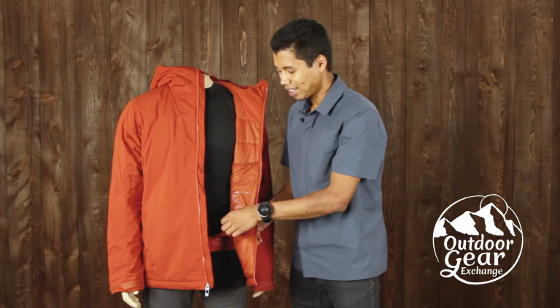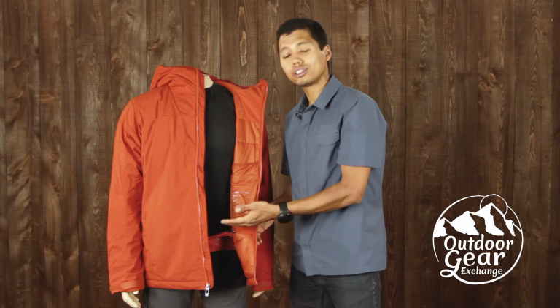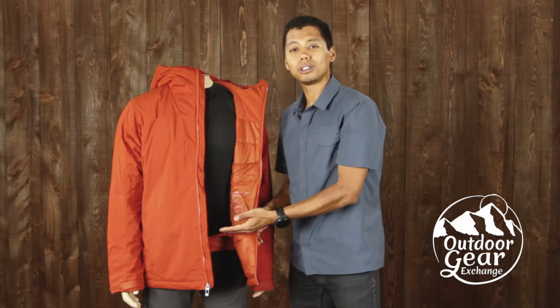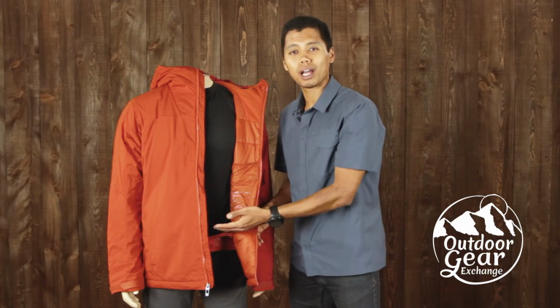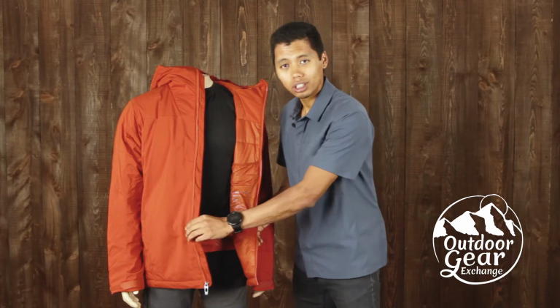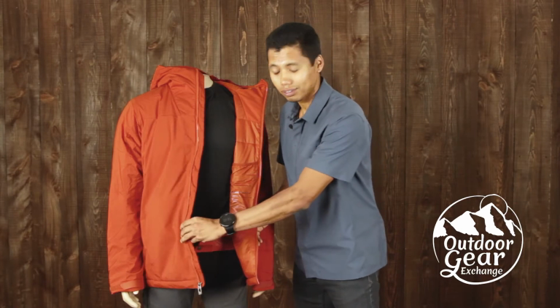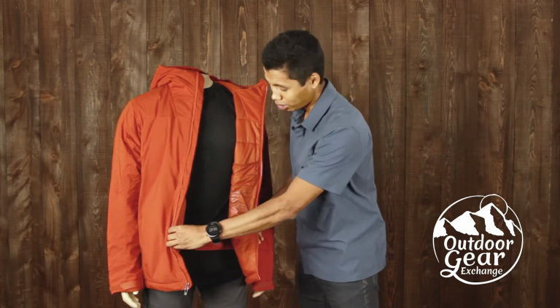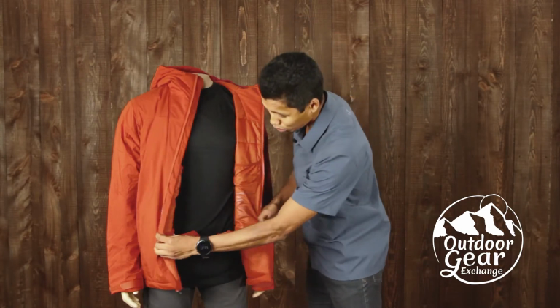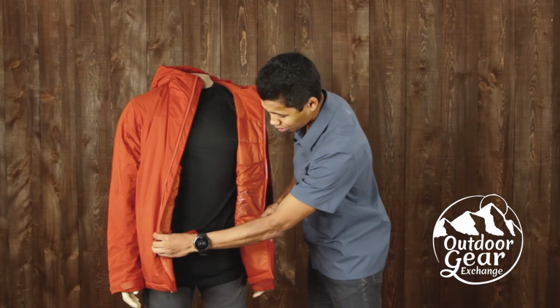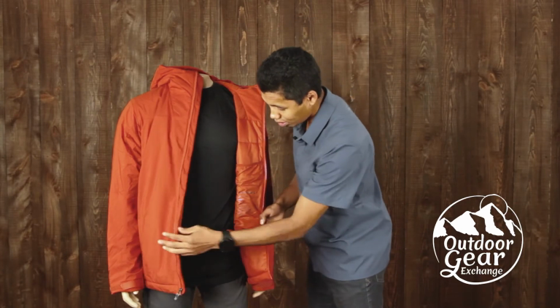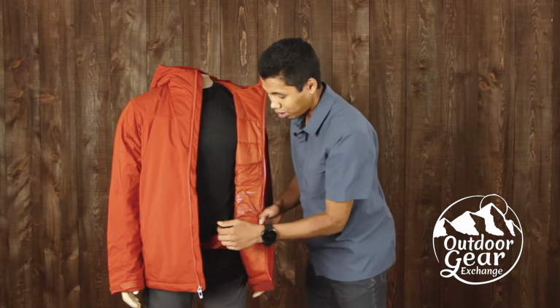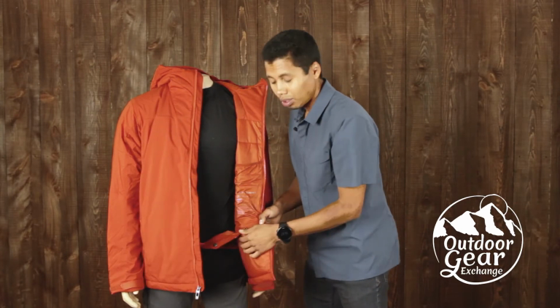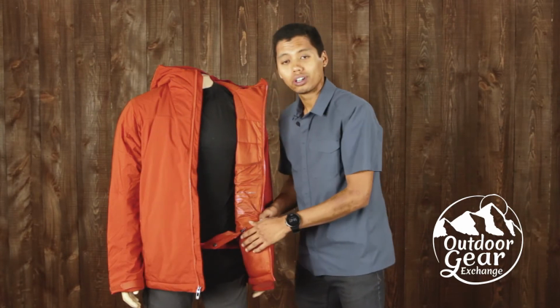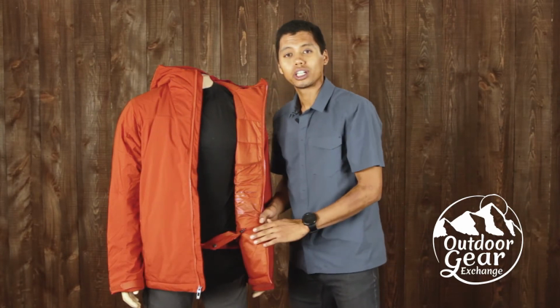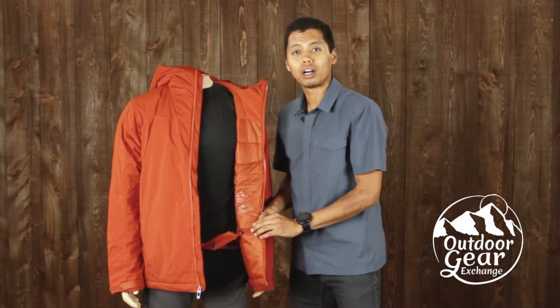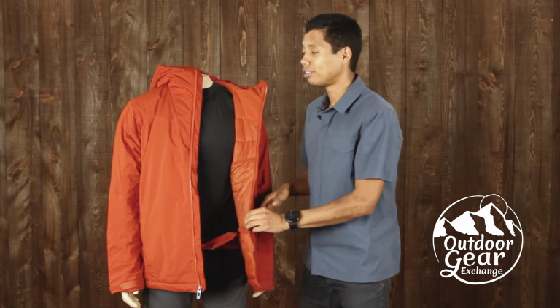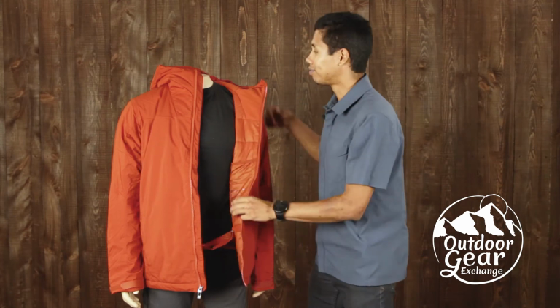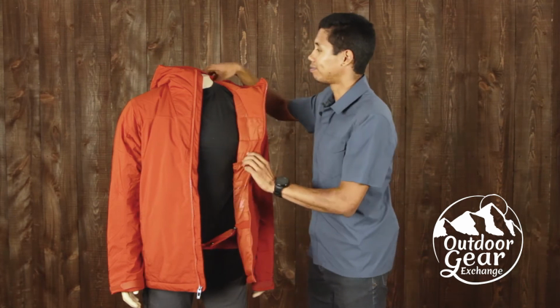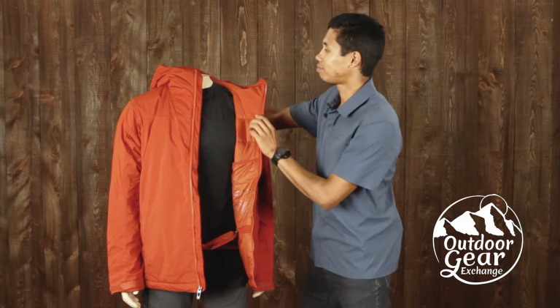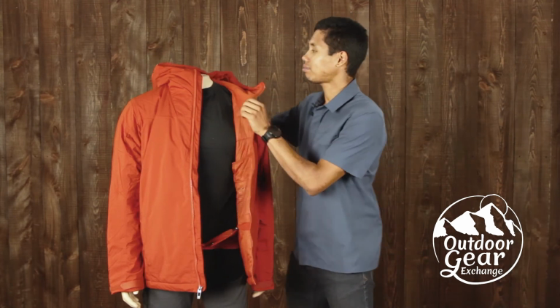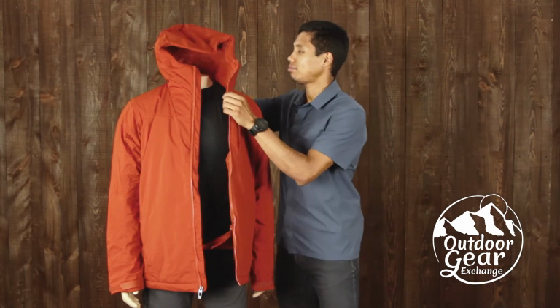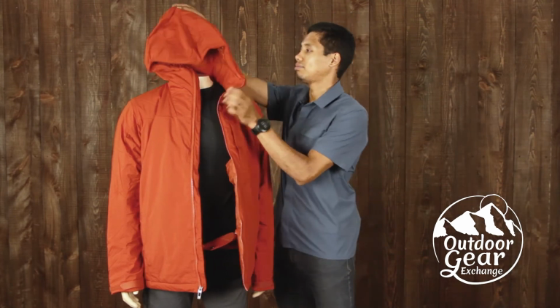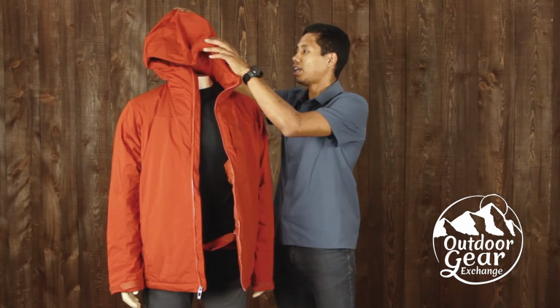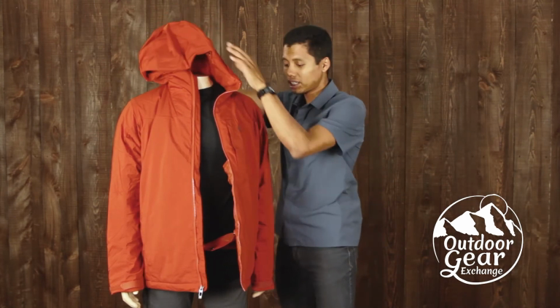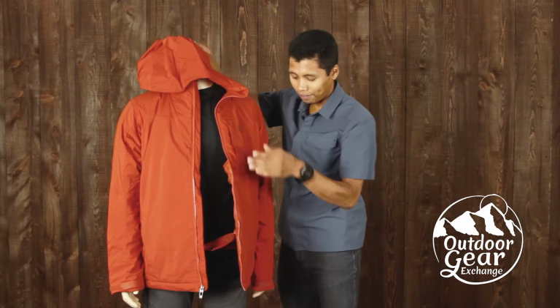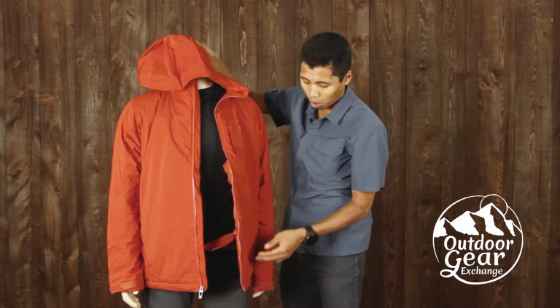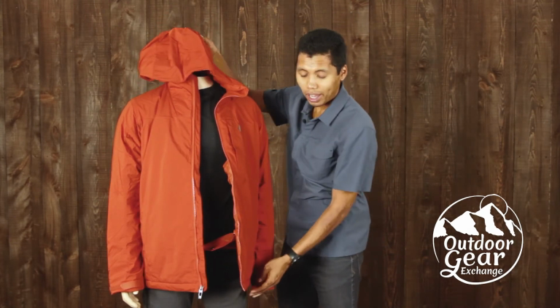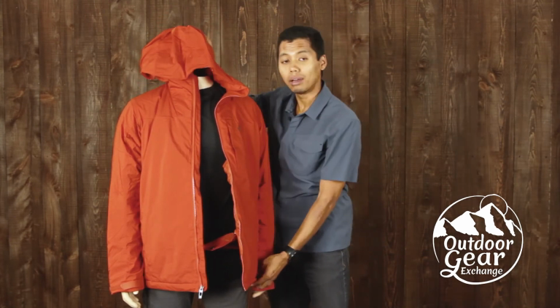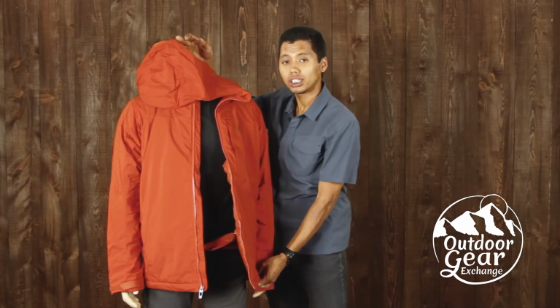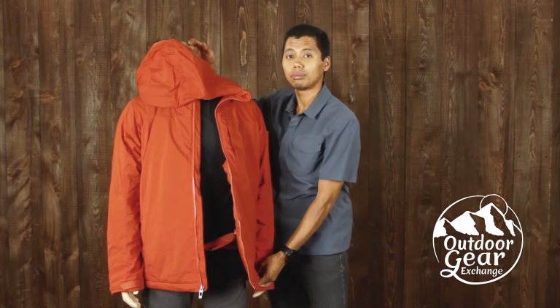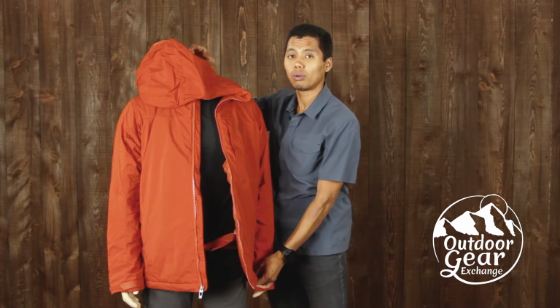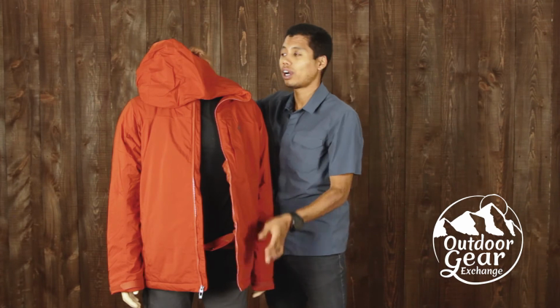It also has a built-in powder skirt that is removable, whether or not you want to keep it on or off. It does have one hem adjustment to keep the foul weather out.